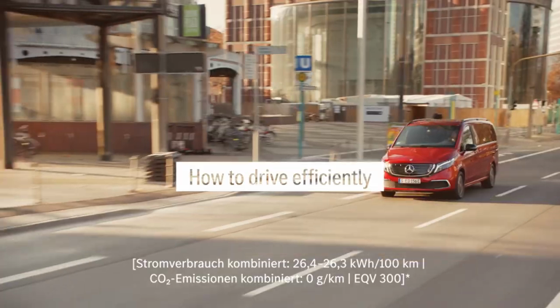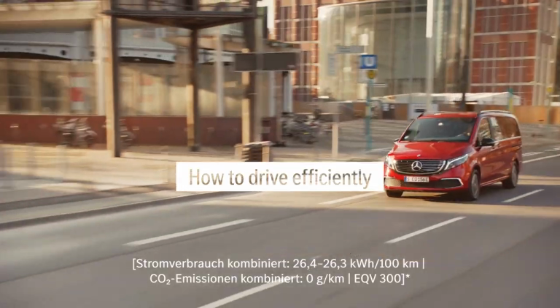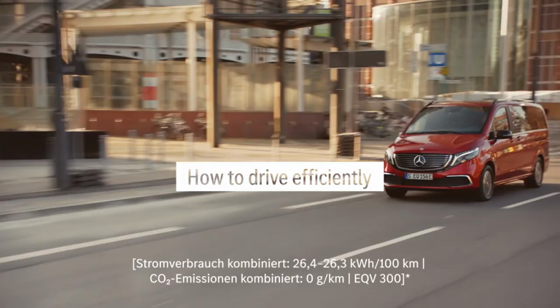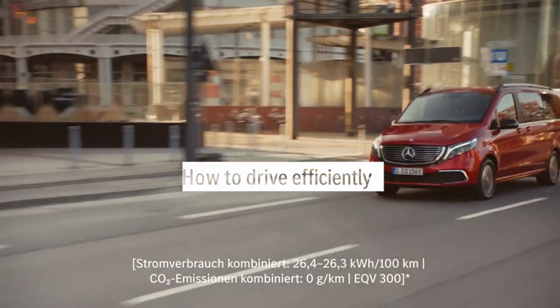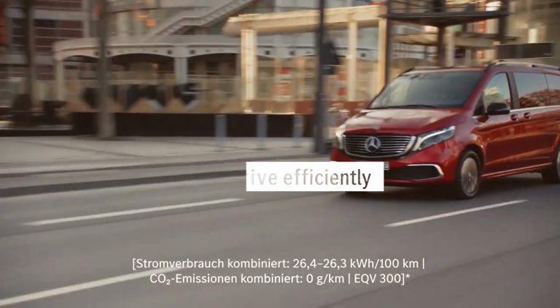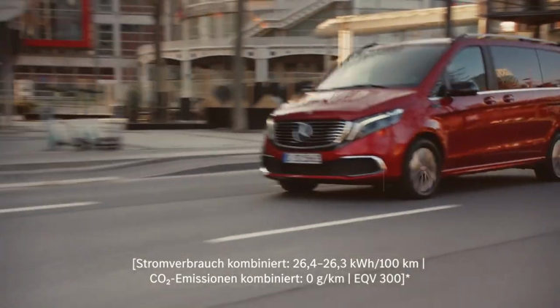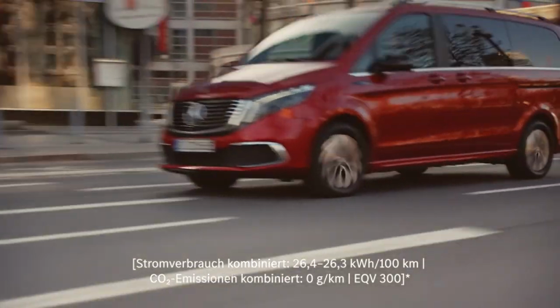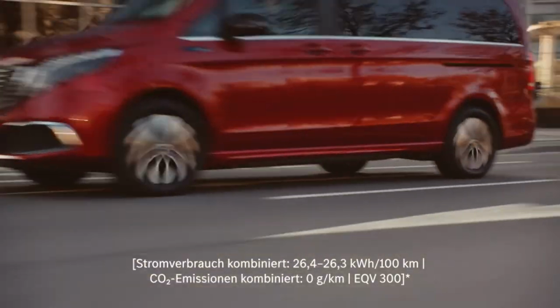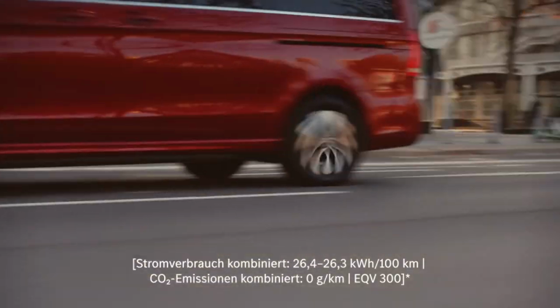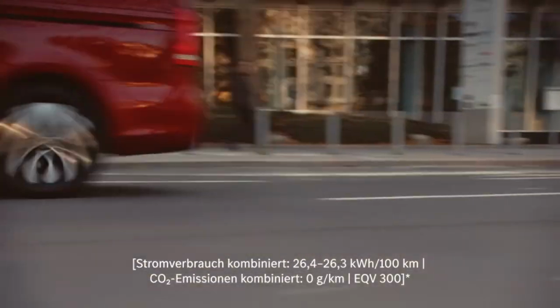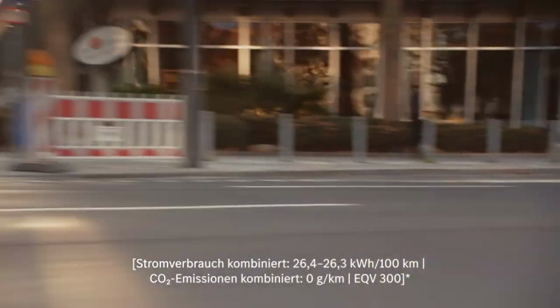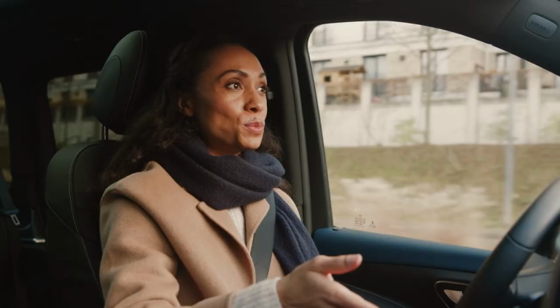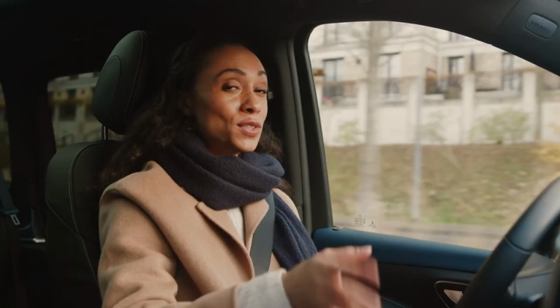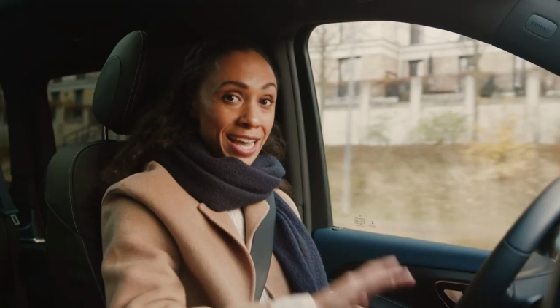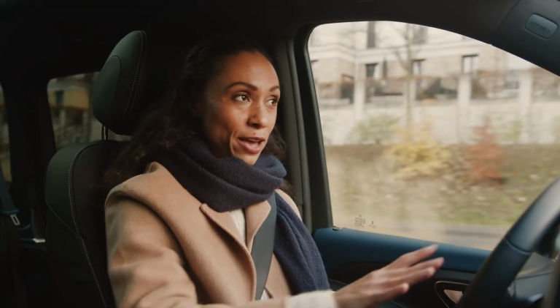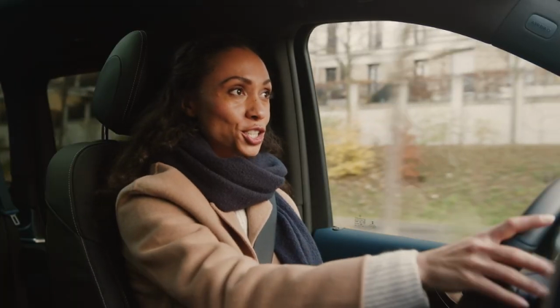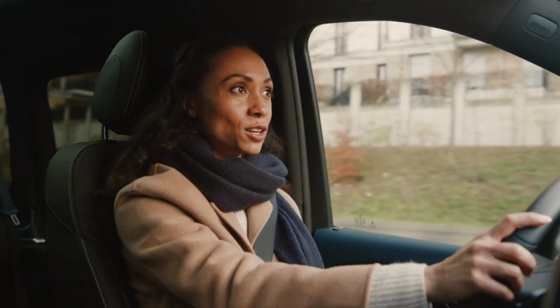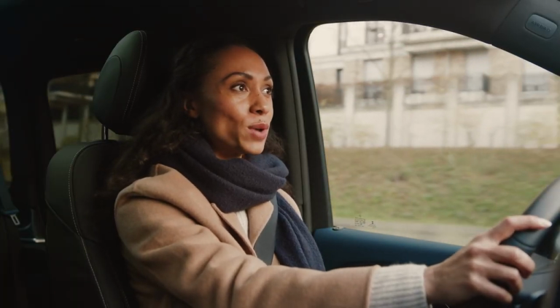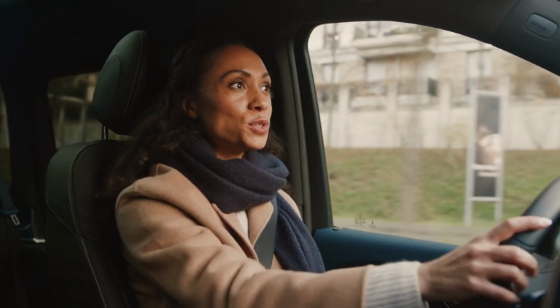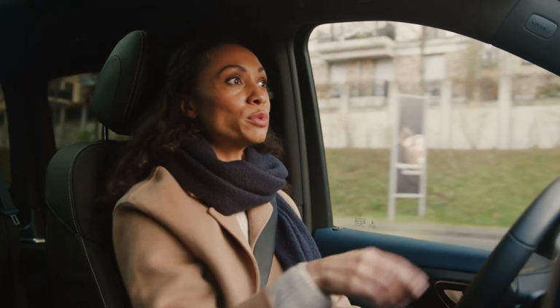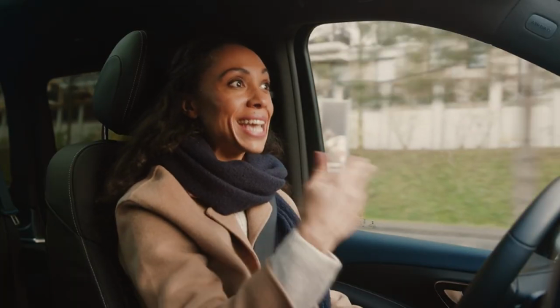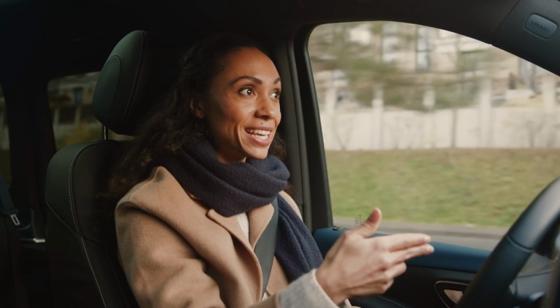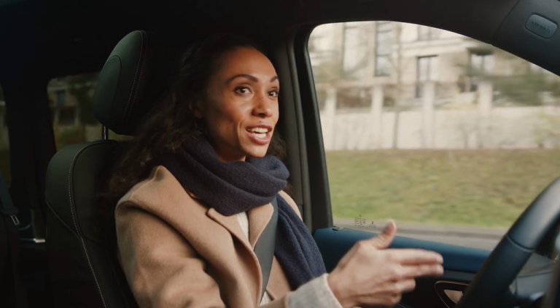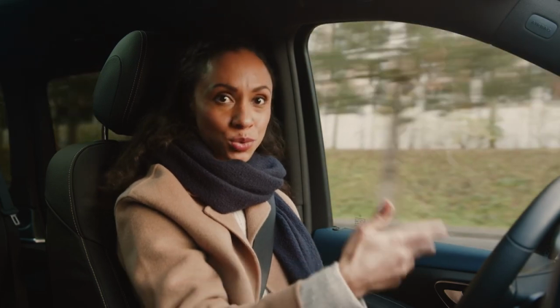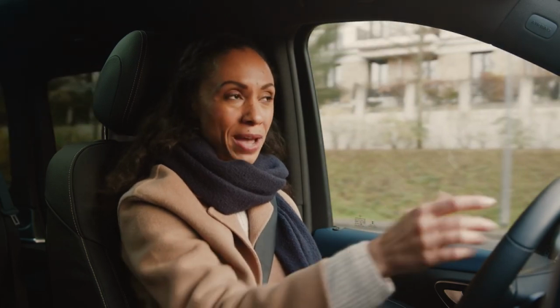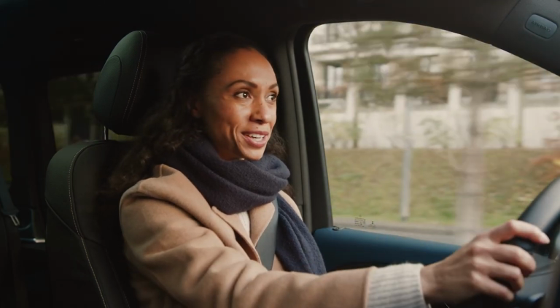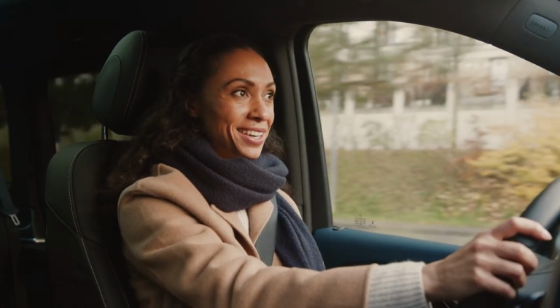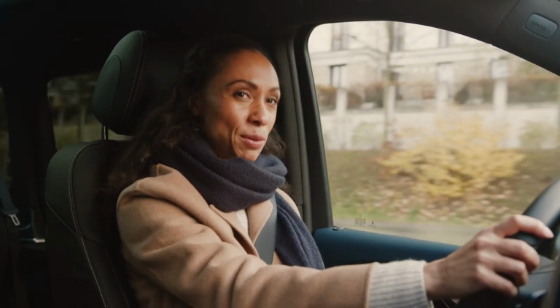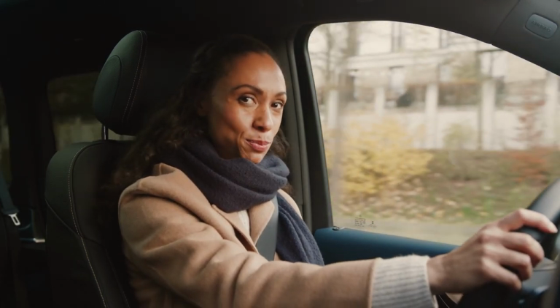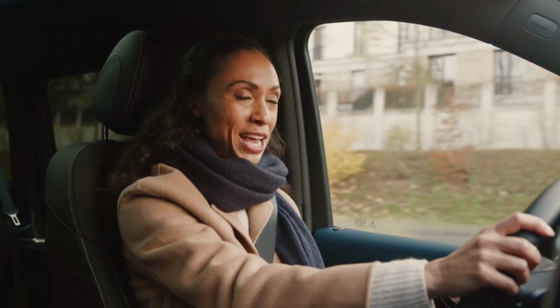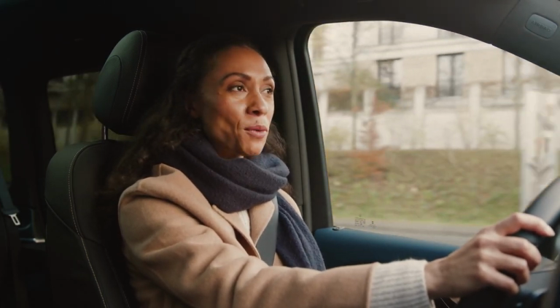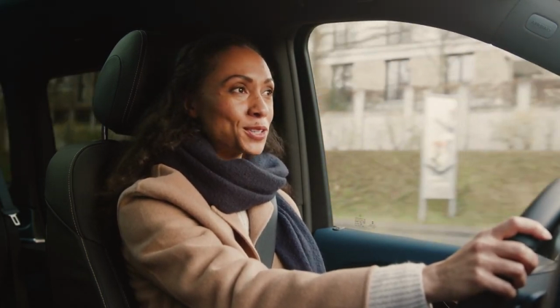You know what's great? The EQV does not only help you save energy, it also helps you regain it to your battery. Let me explain how that works.